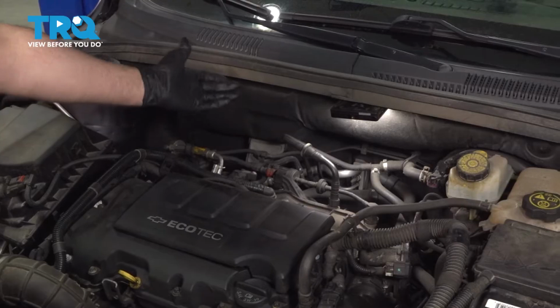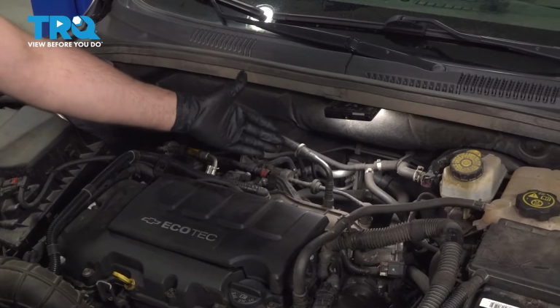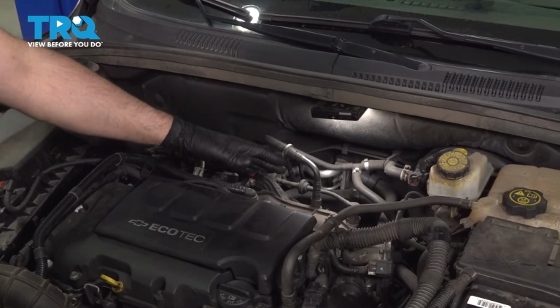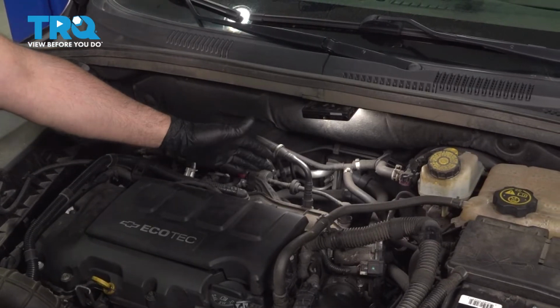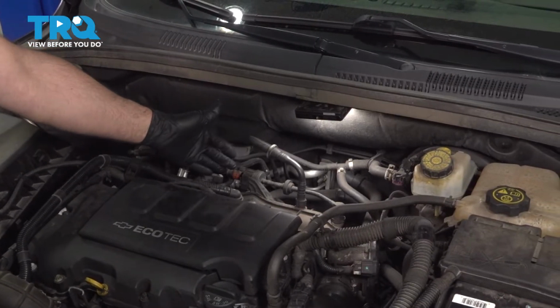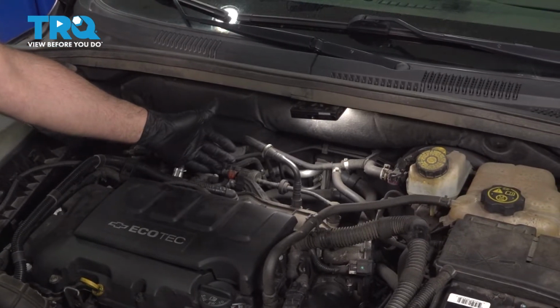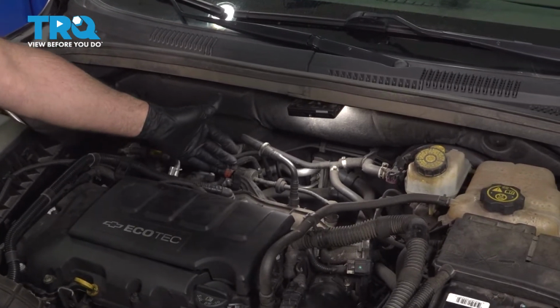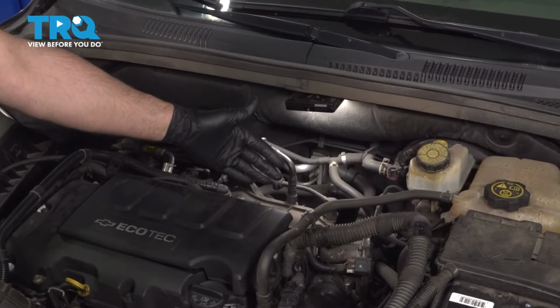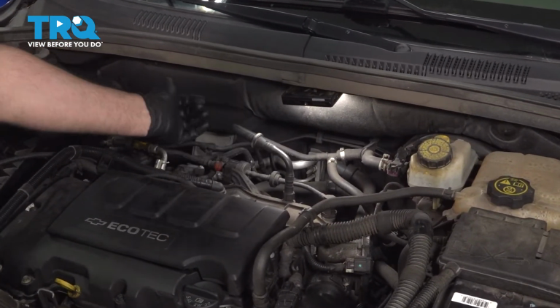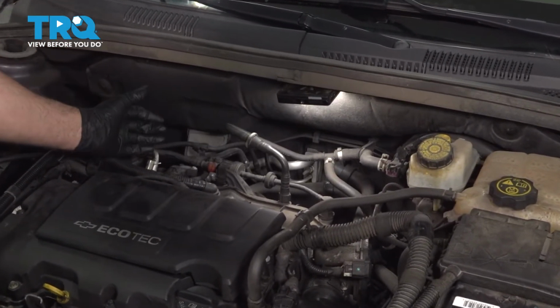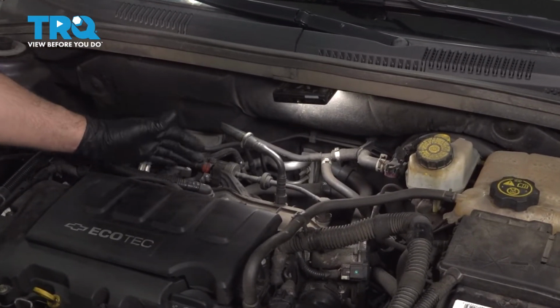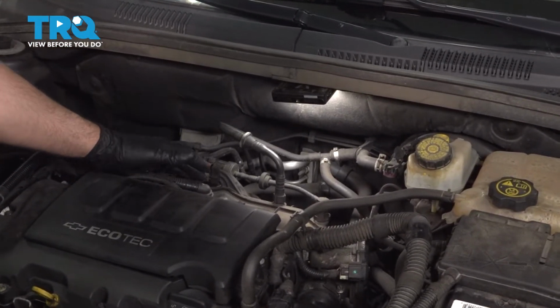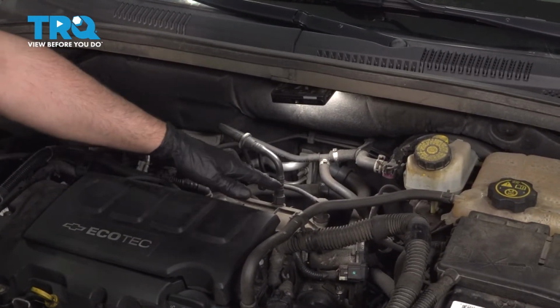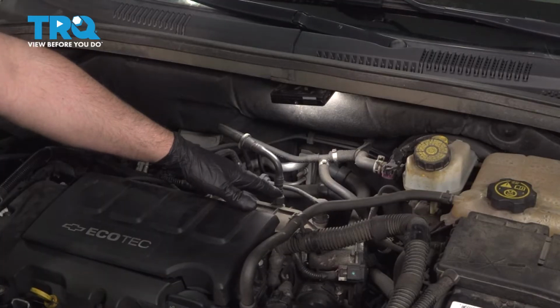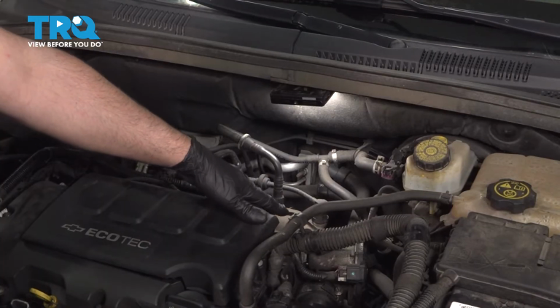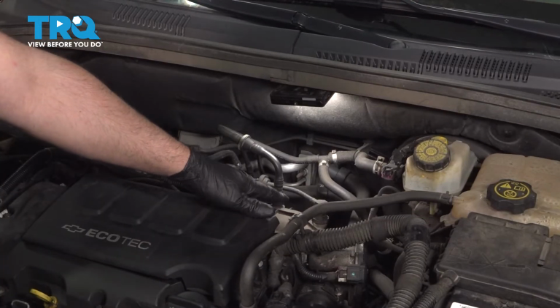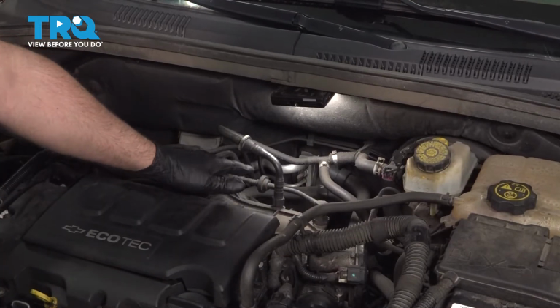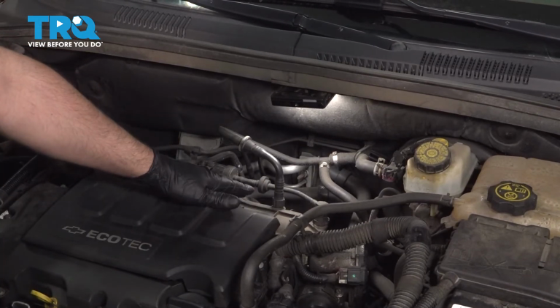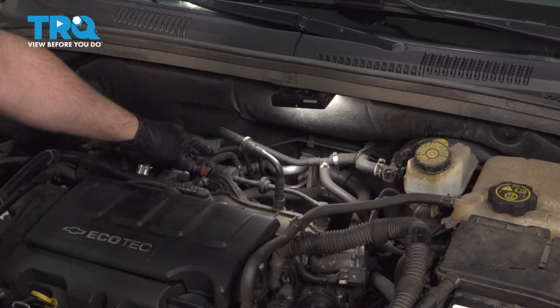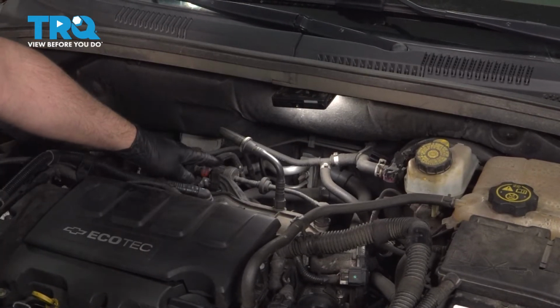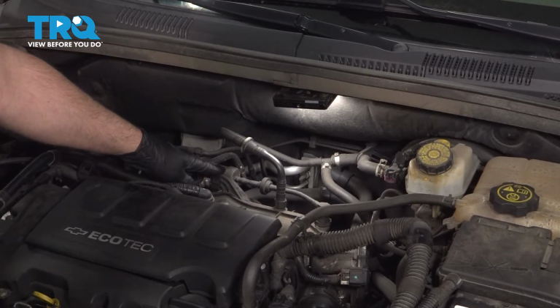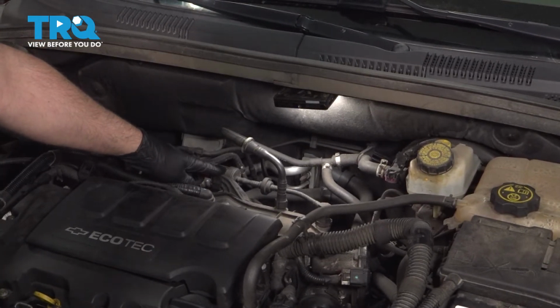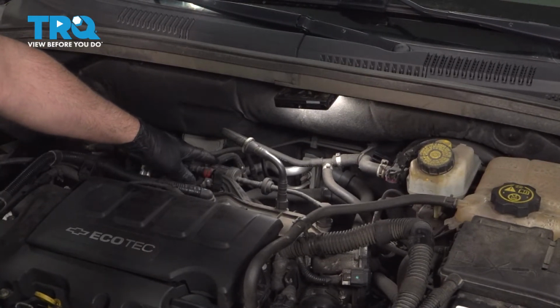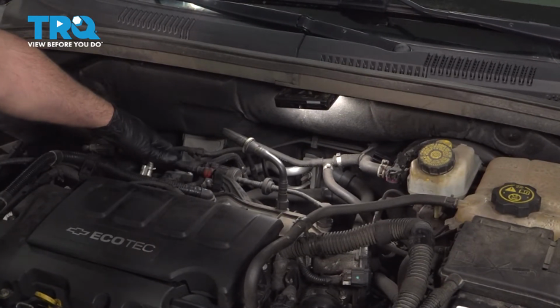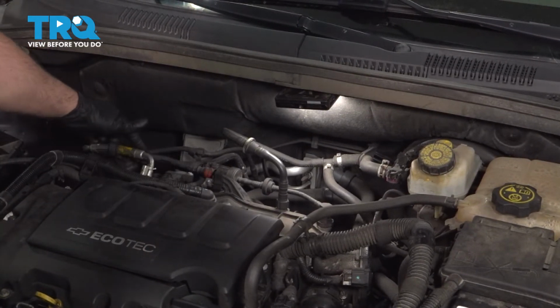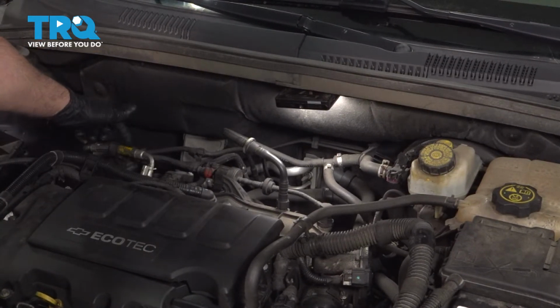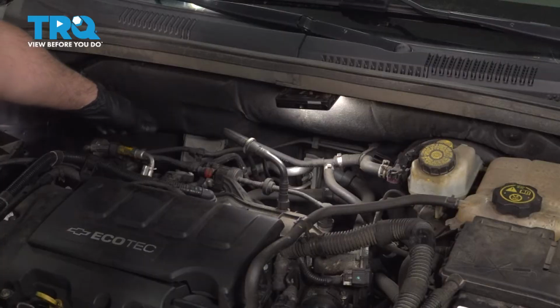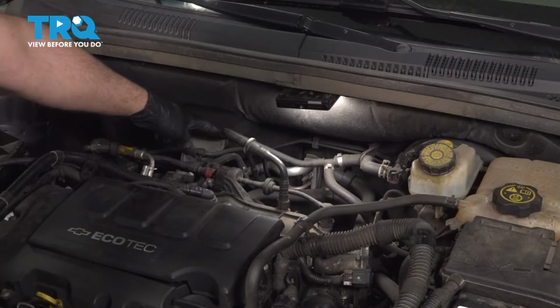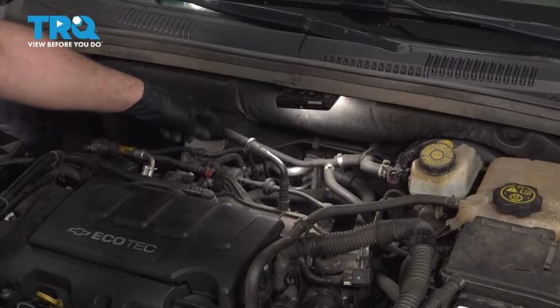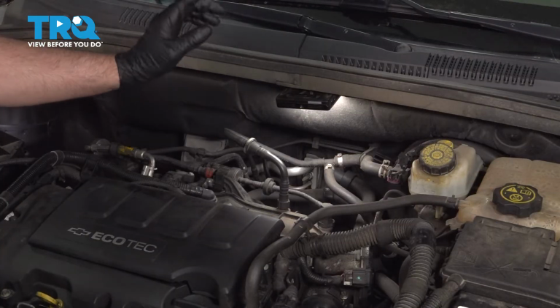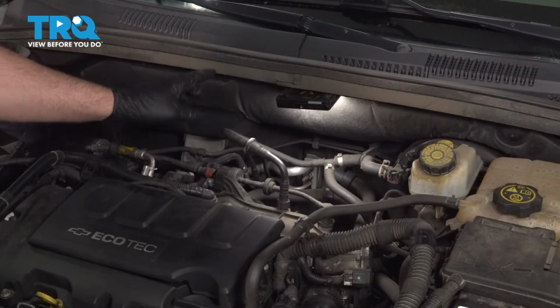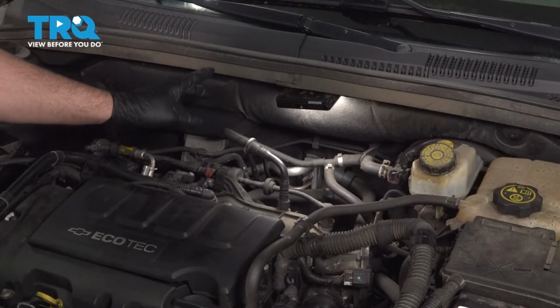Generally, the EVAP purge valve is gonna be very close to the intake manifold. You're gonna see a line coming out of the manifold going to where the valve is, and then there's a hose that goes back towards the fuel tank.